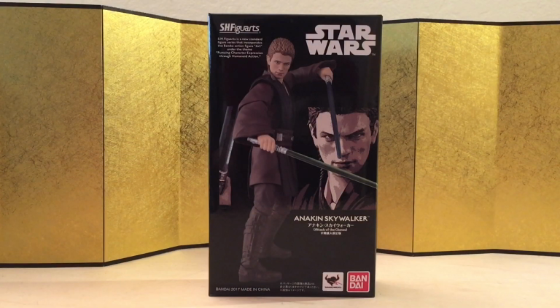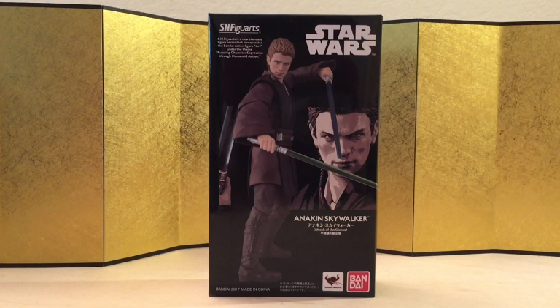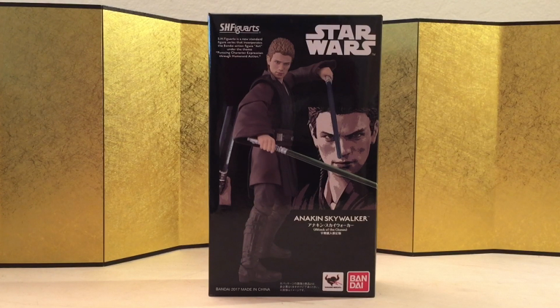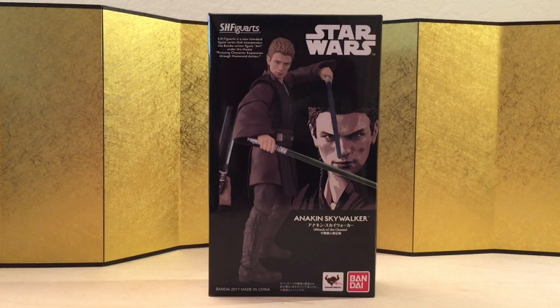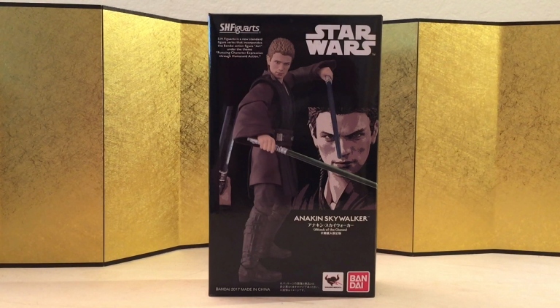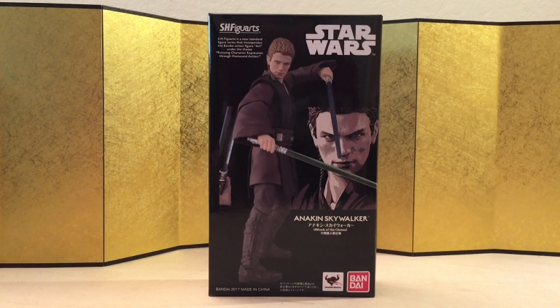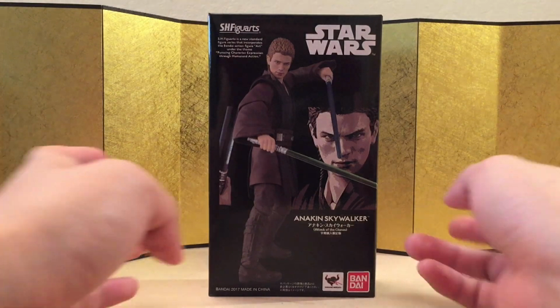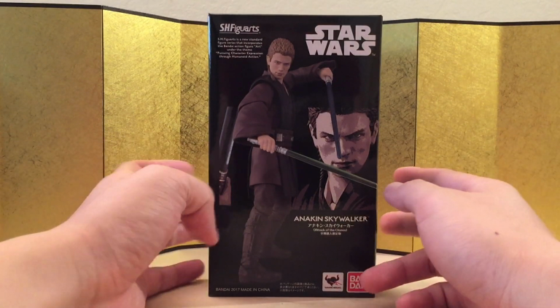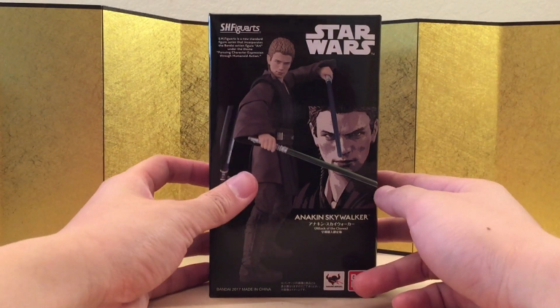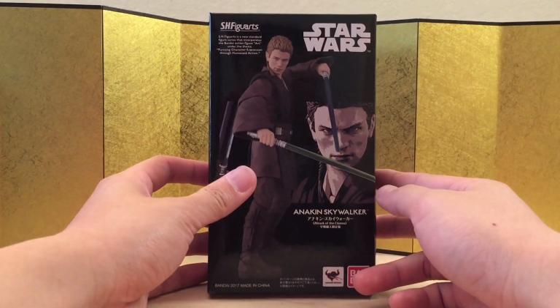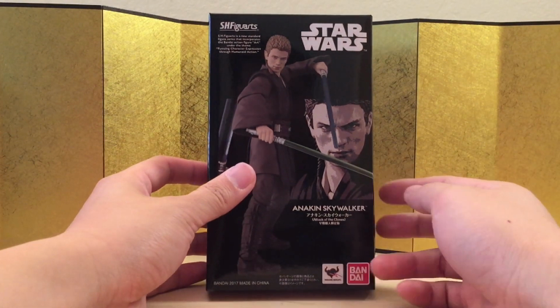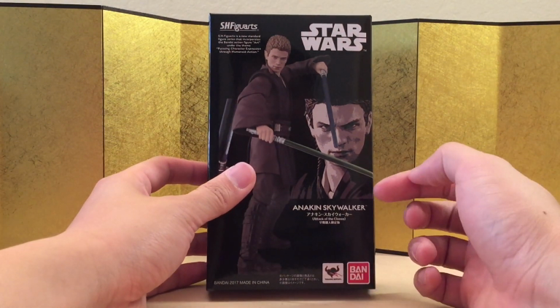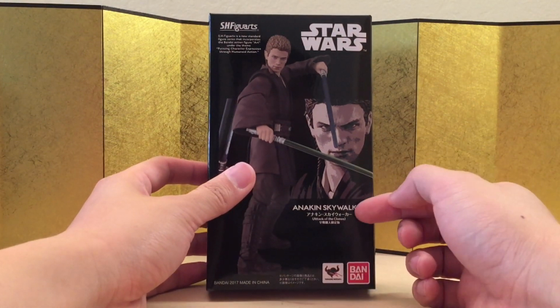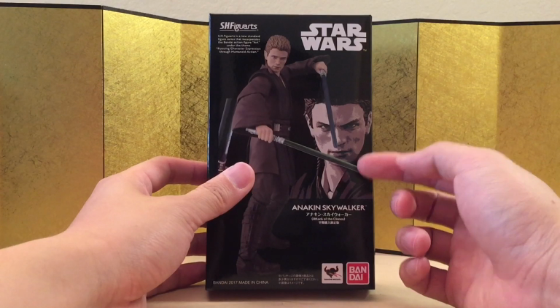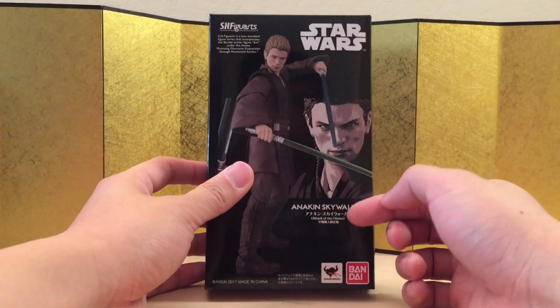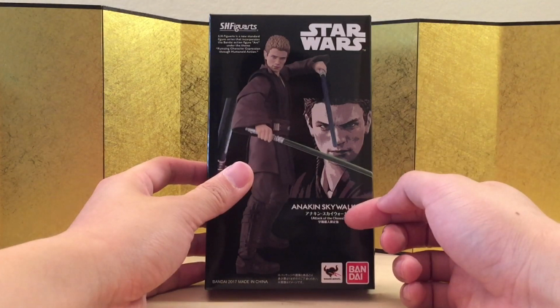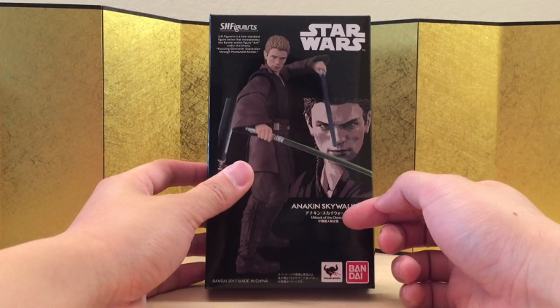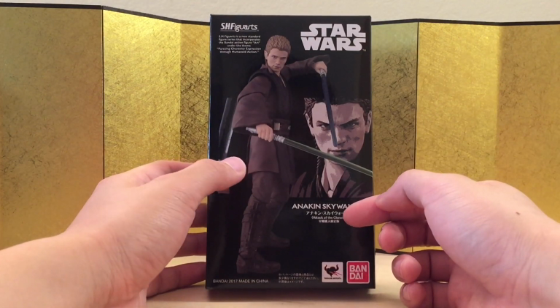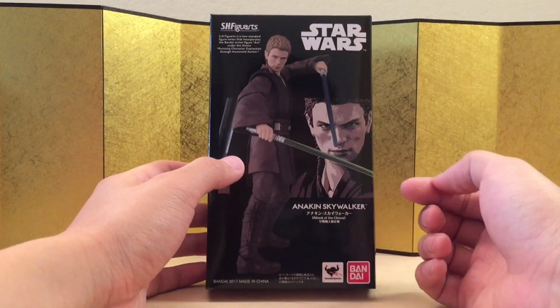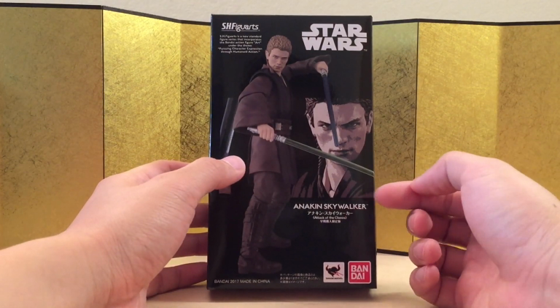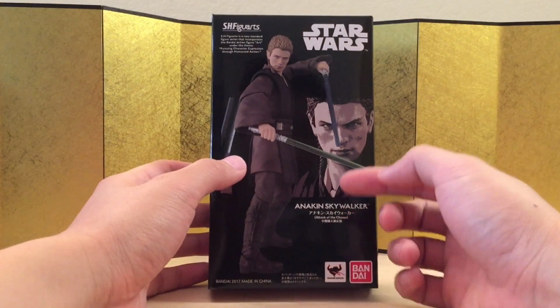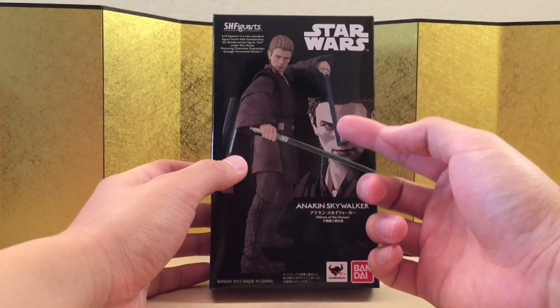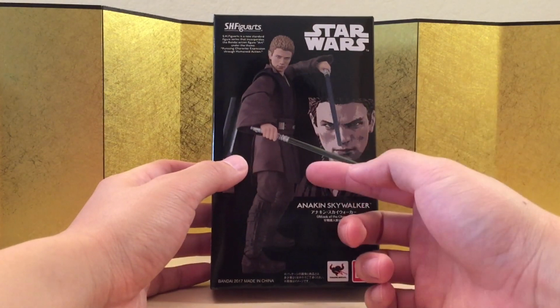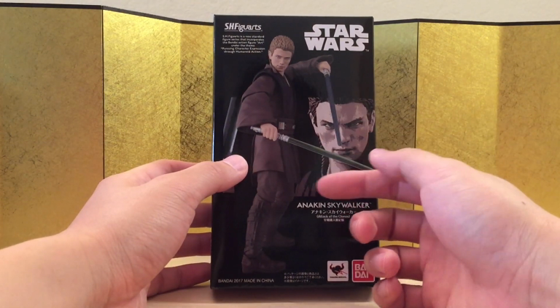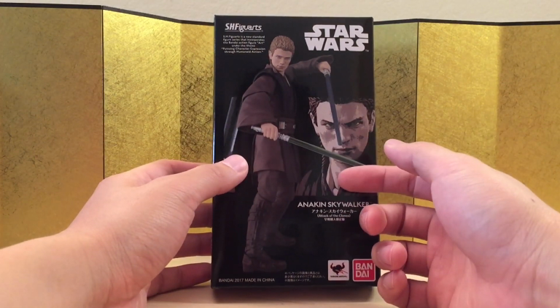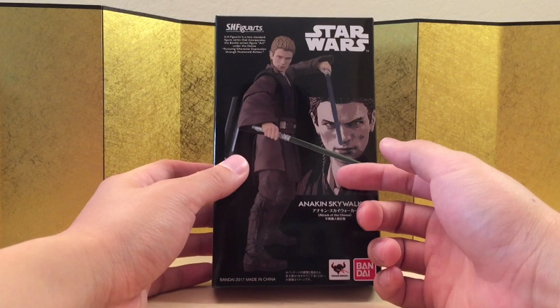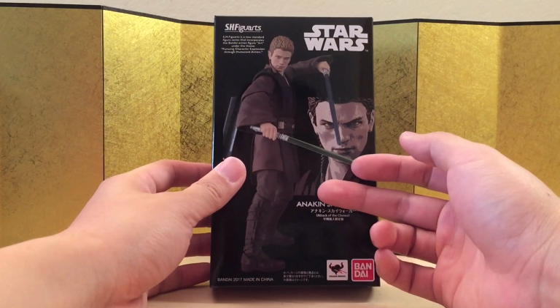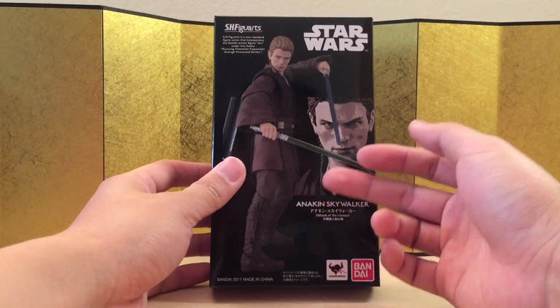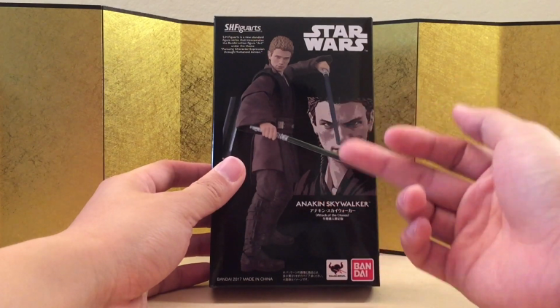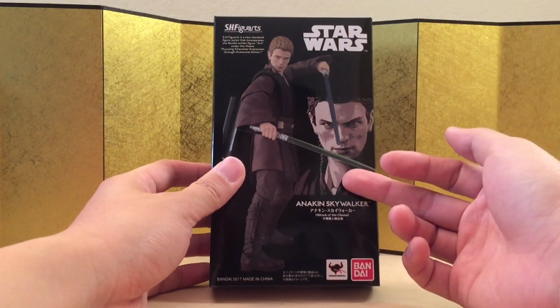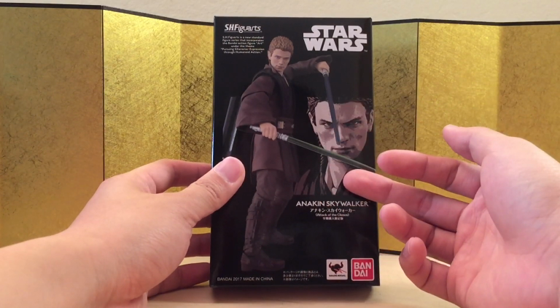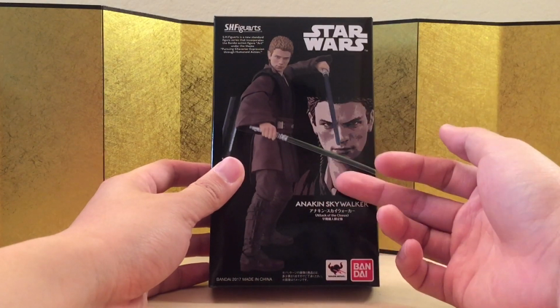Hey guys, this is Eric from Media Figure Unboxing. In this video we're going to take a look at the SH Figuarts Anakin Skywalker from Star Wars Attack of the Clones. This is the early pre-order edition, so it does include the extra lightsaber and head sculpt, which I think is just way too important for people to miss.